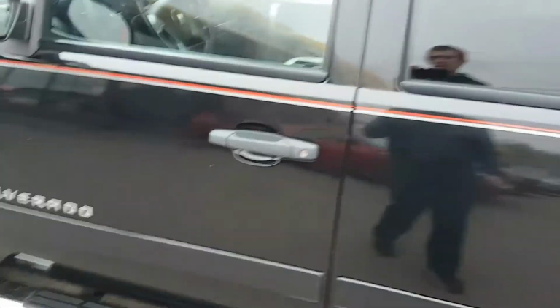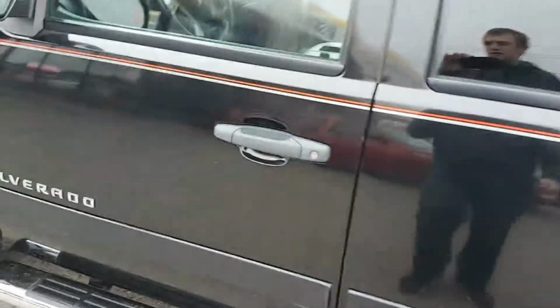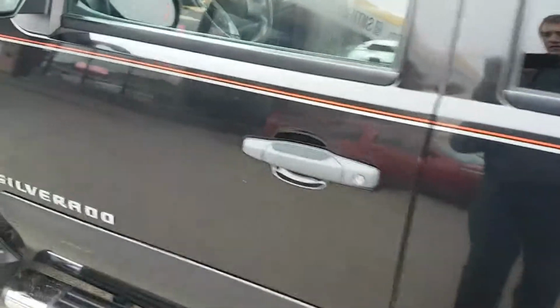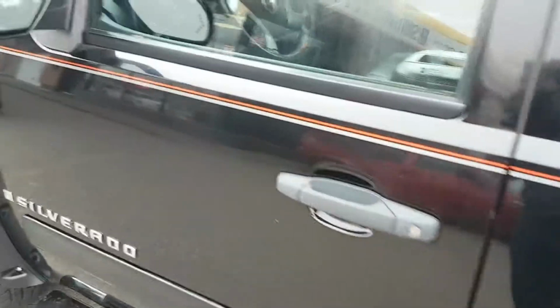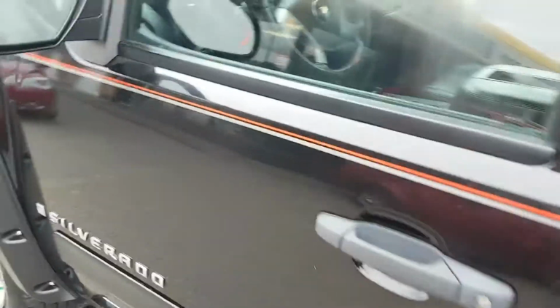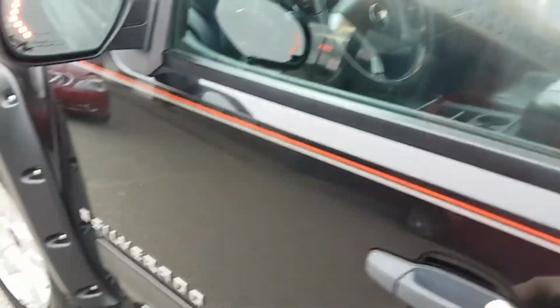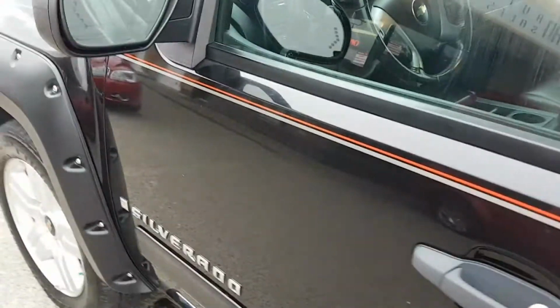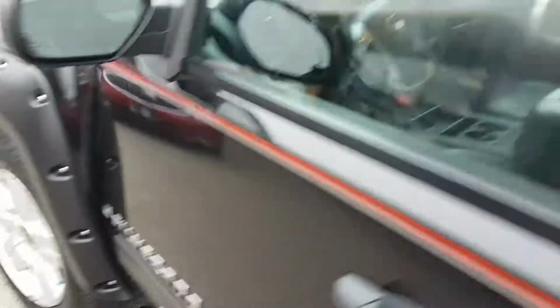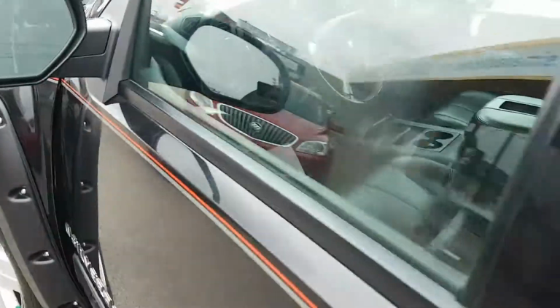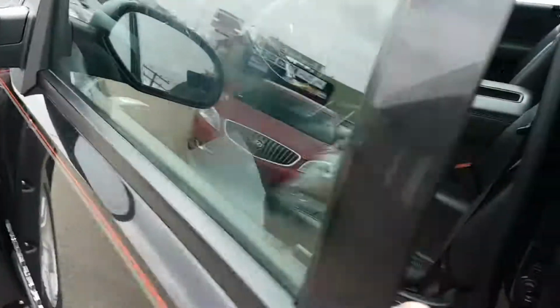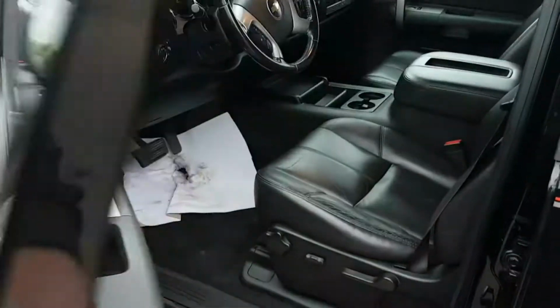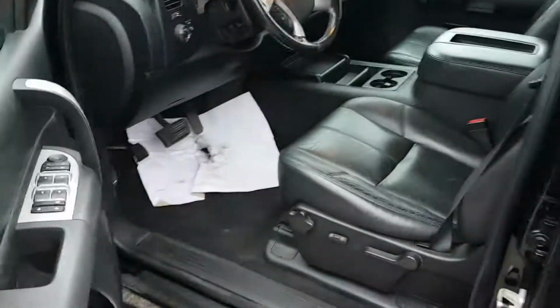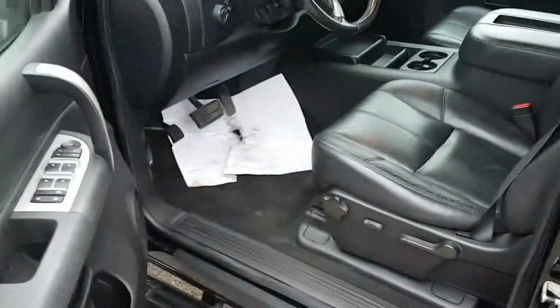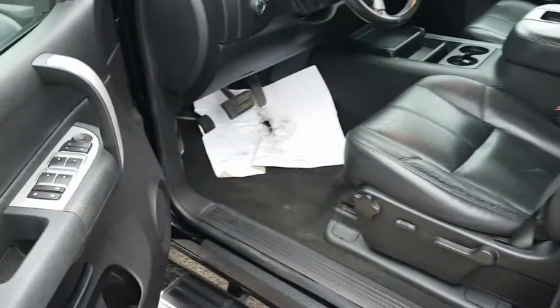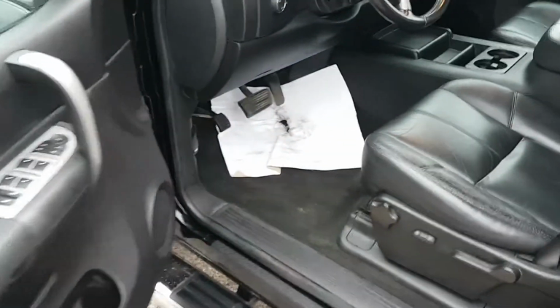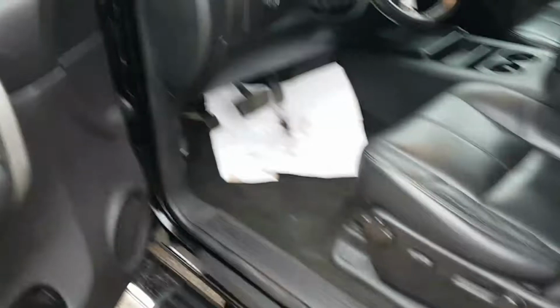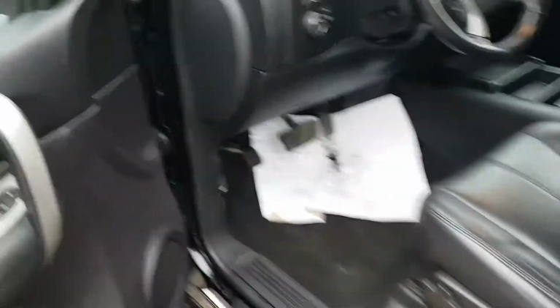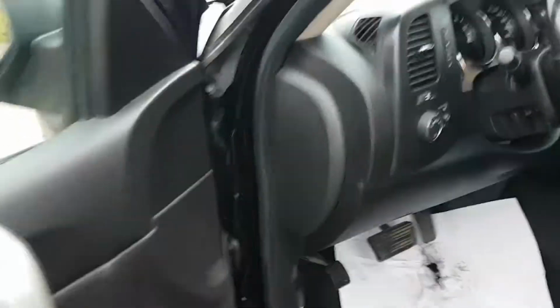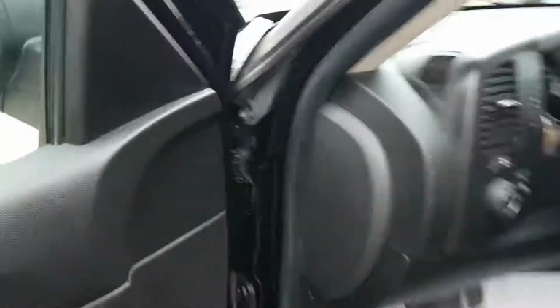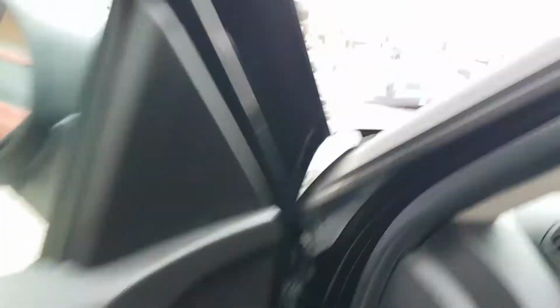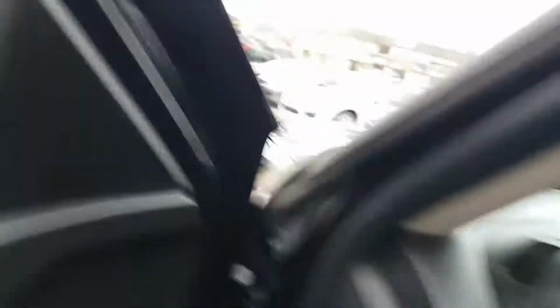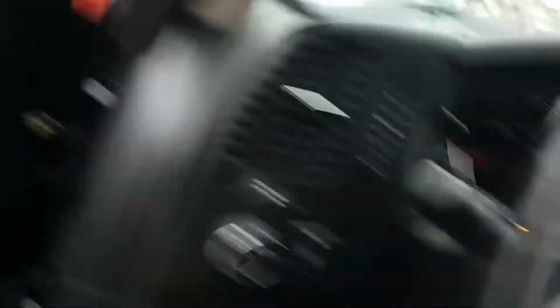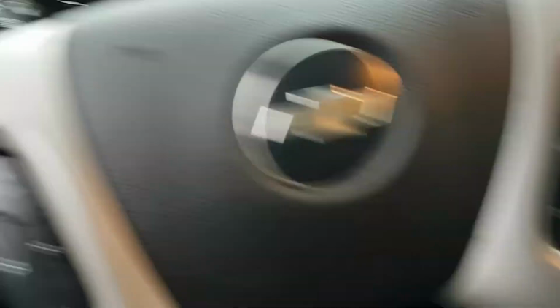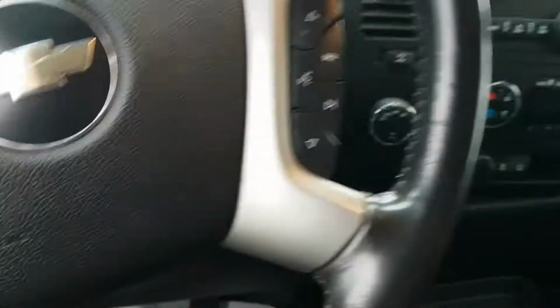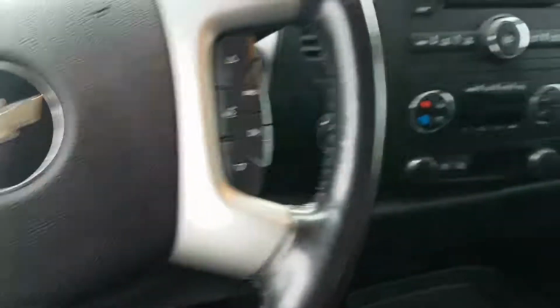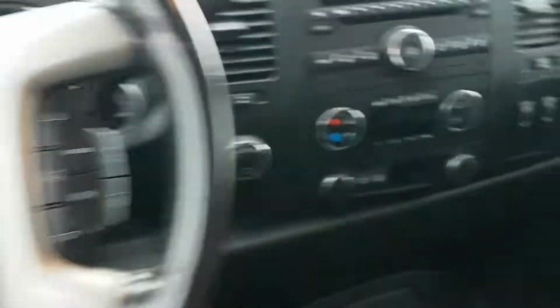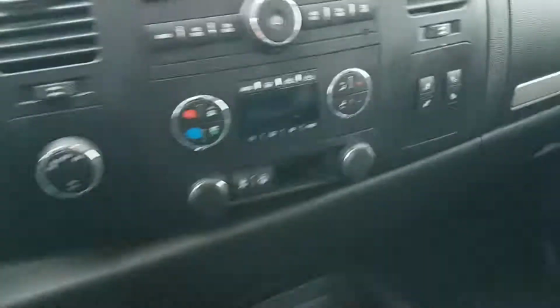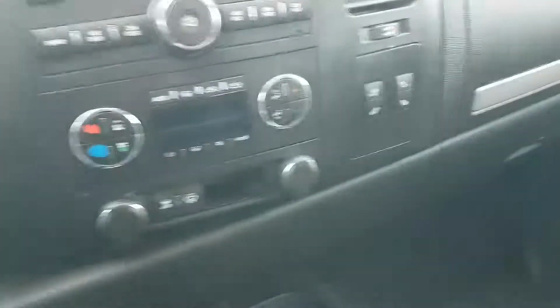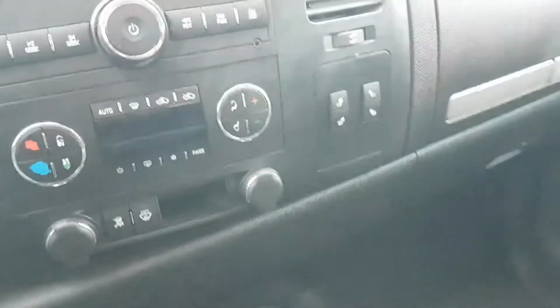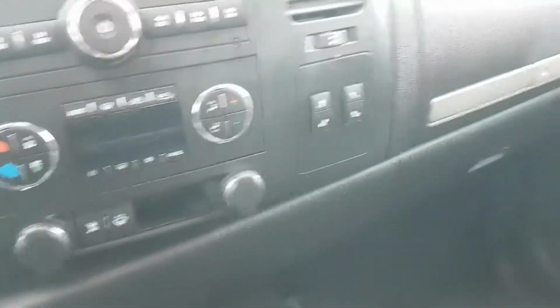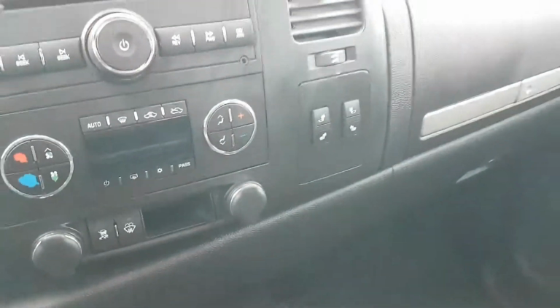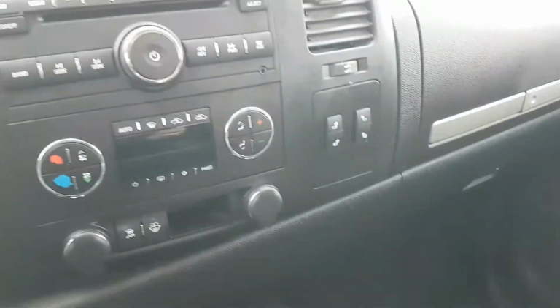We'll have a look at the inside. As I said it does have leather interior. Heated seats show right there.